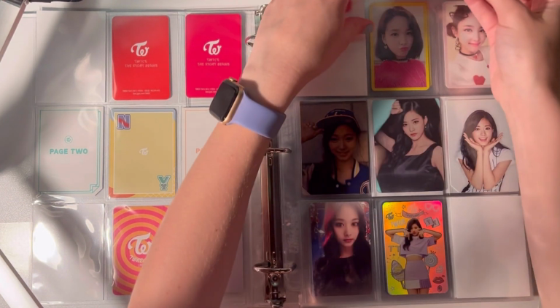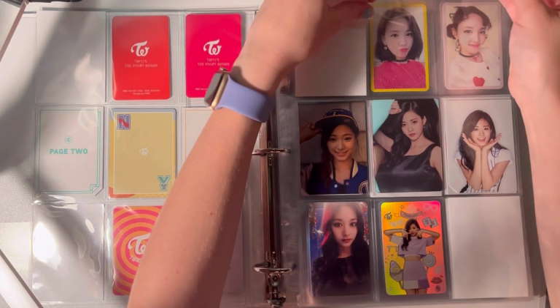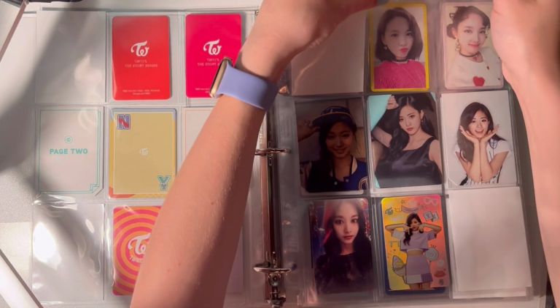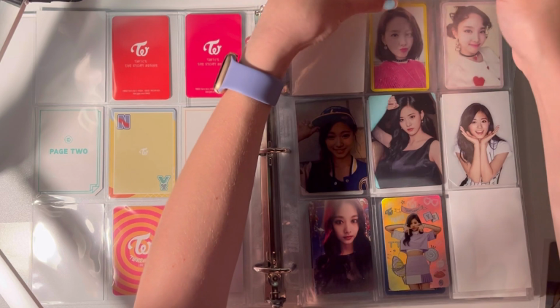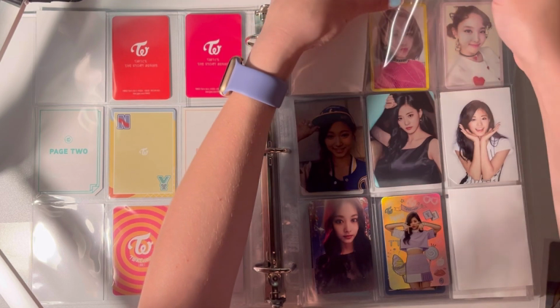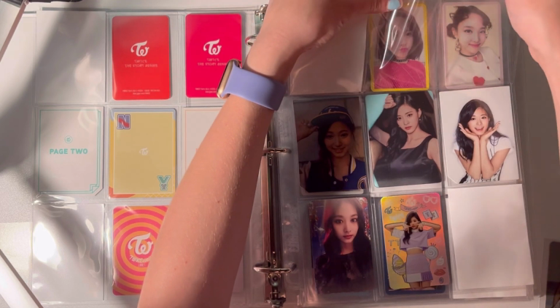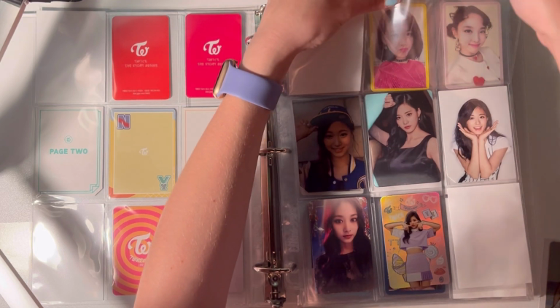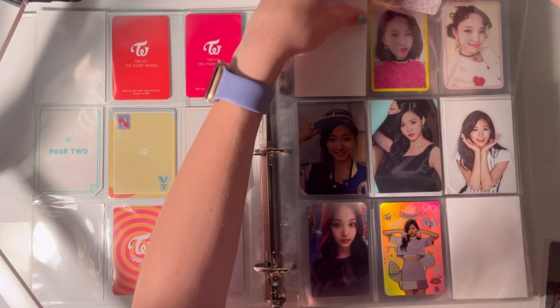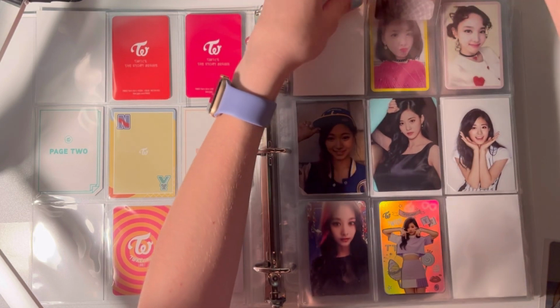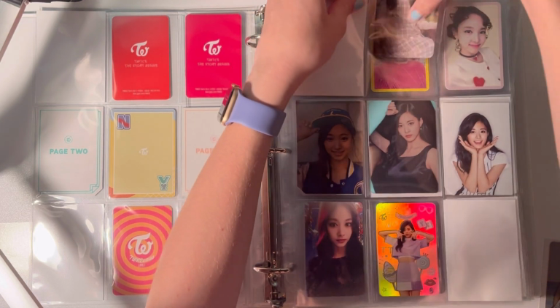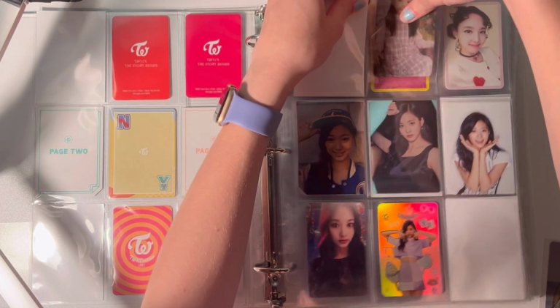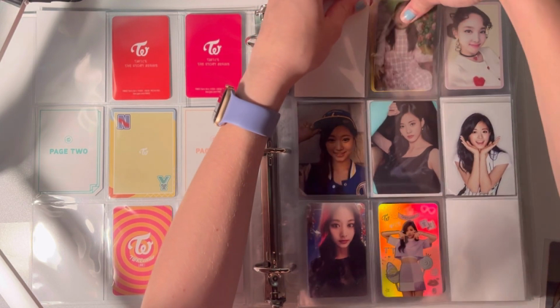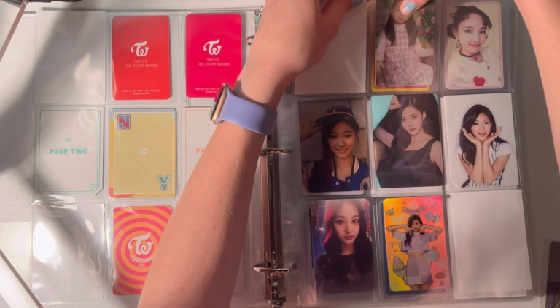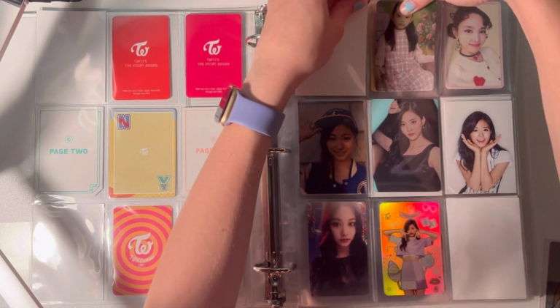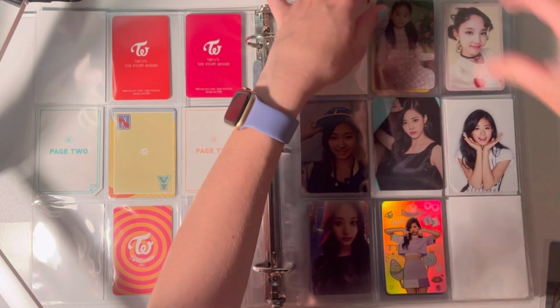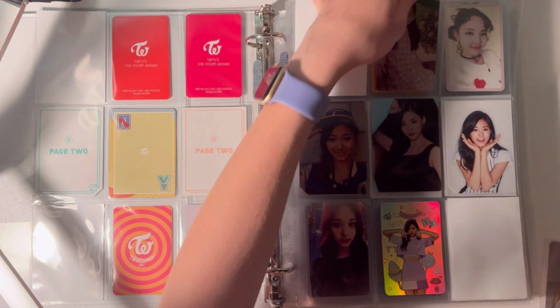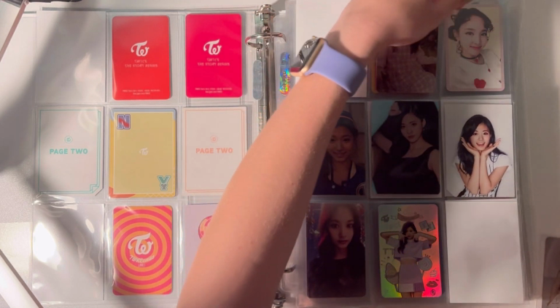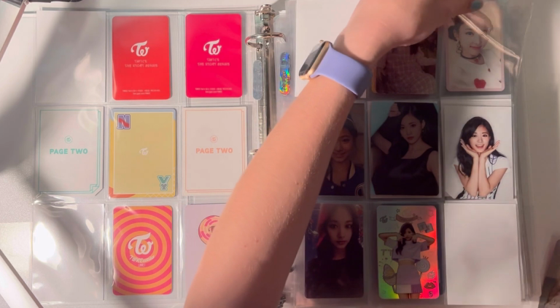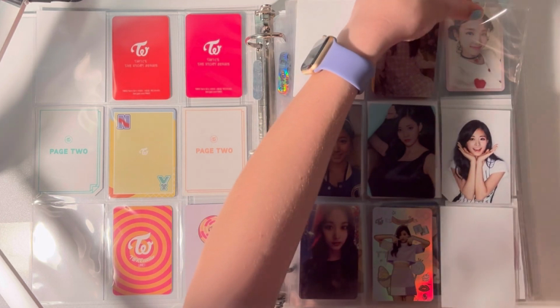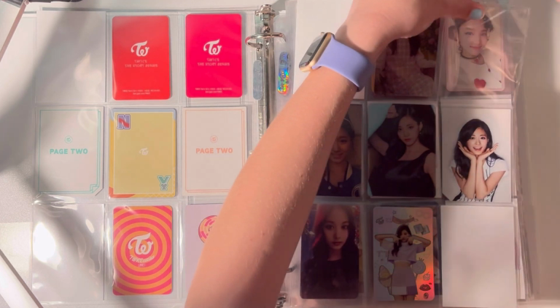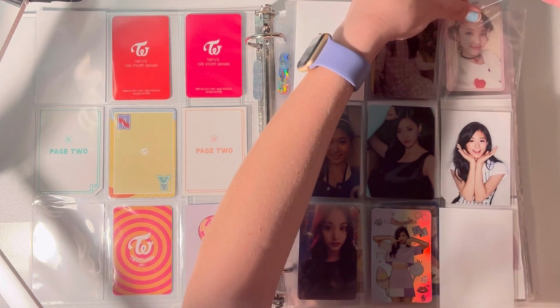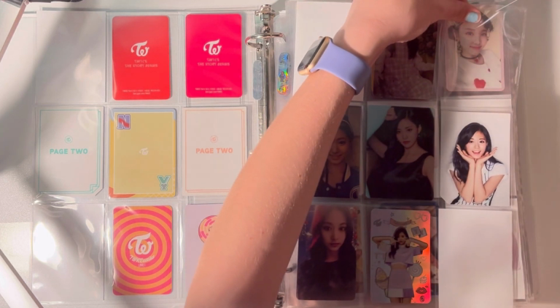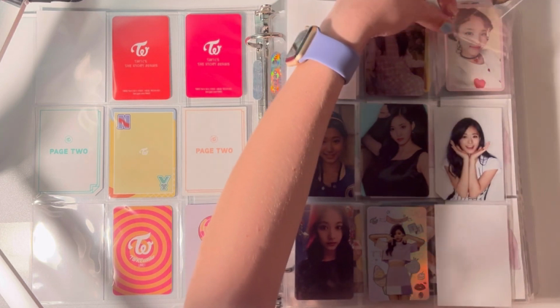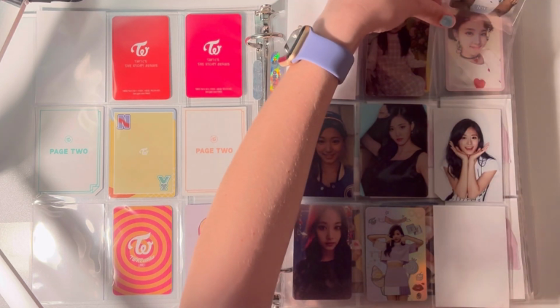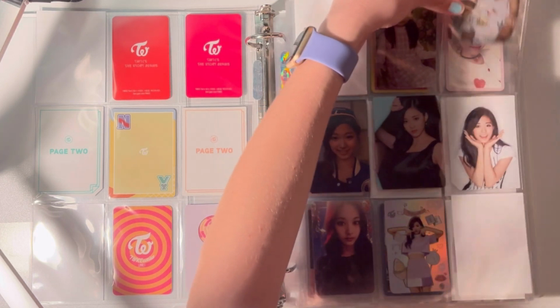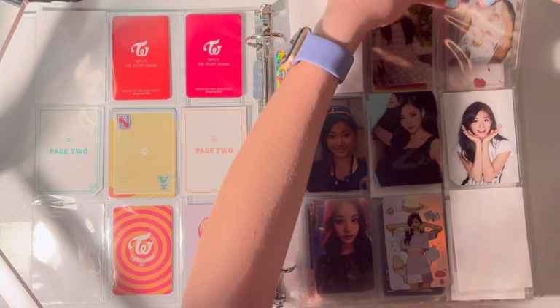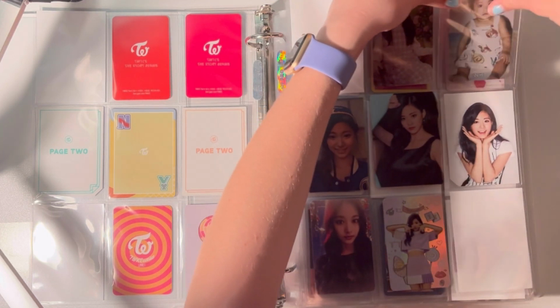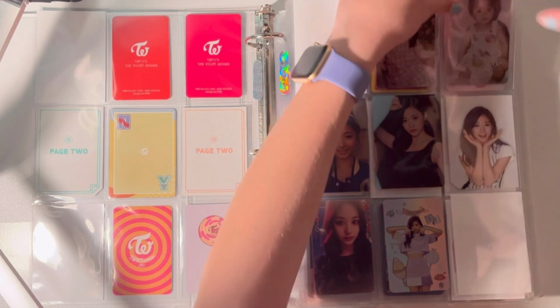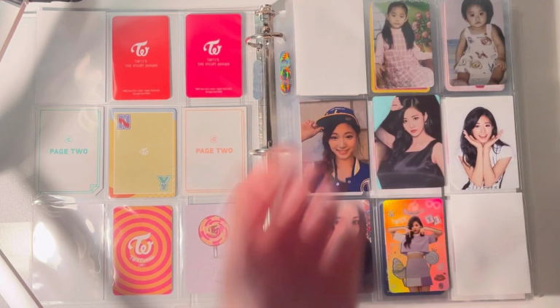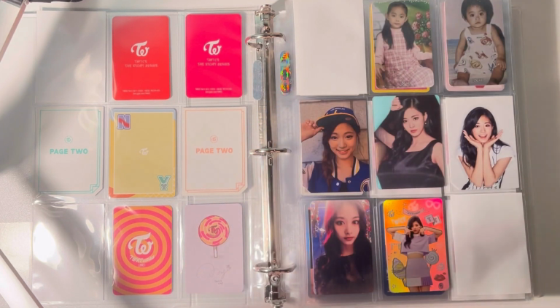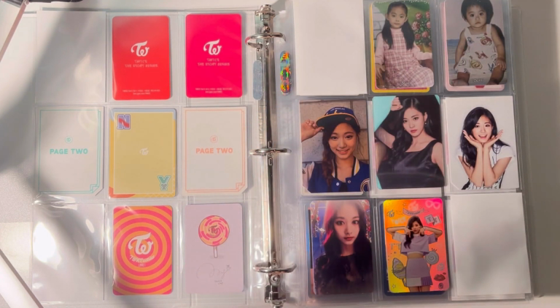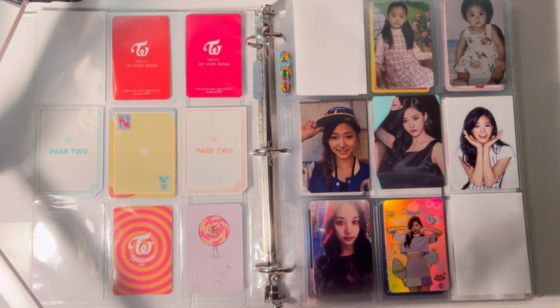I see a lot of other people do a double page spread and I think it looks really good. I'm just not sure for my collection, but I can always try it out like I did with Summer Nights and see how it looks for the whole binder. Collecting two members, it's pretty easy to do that.